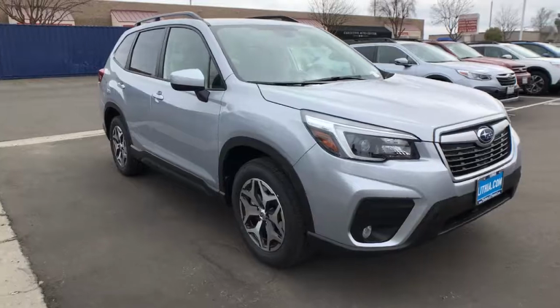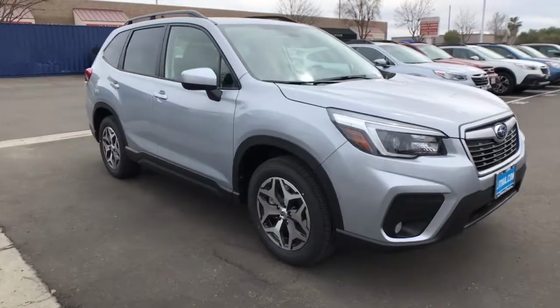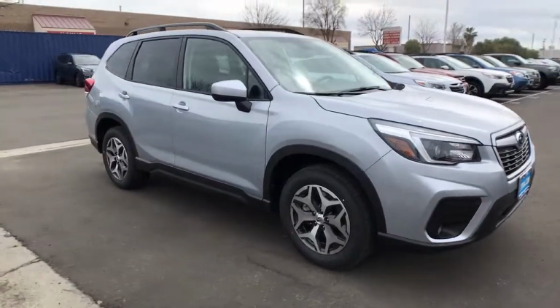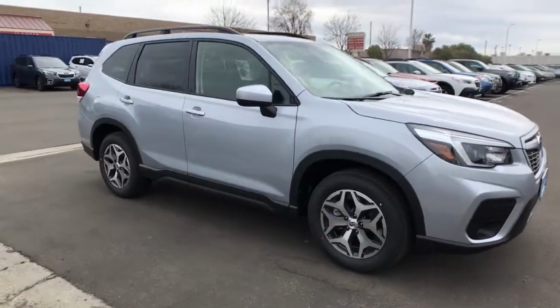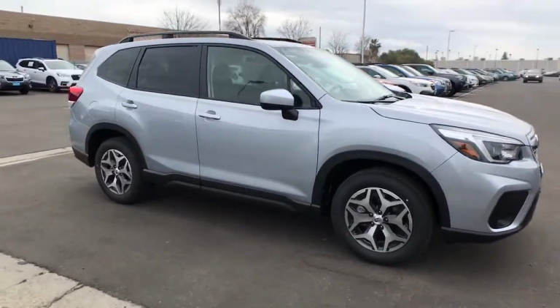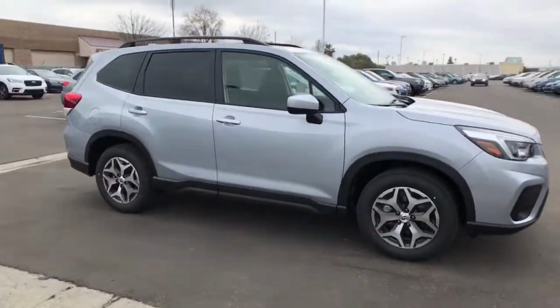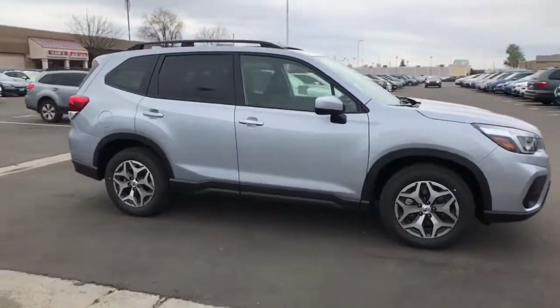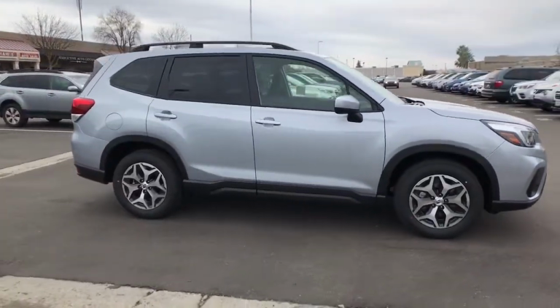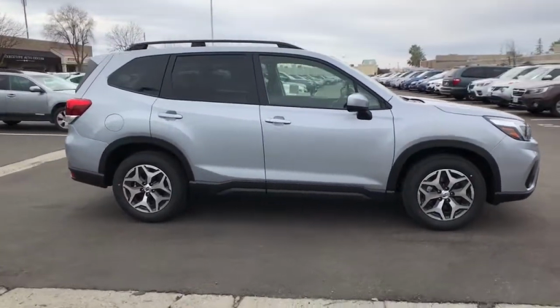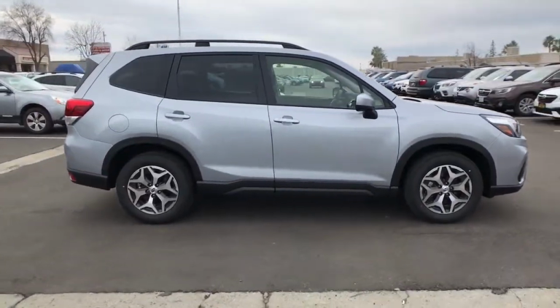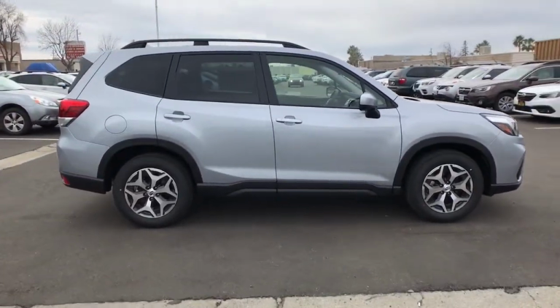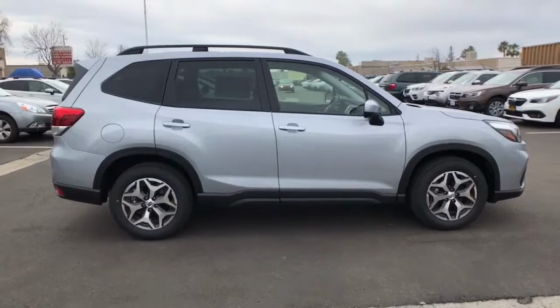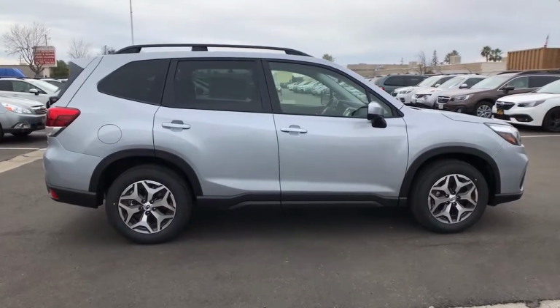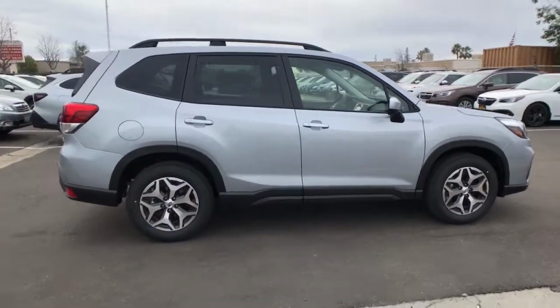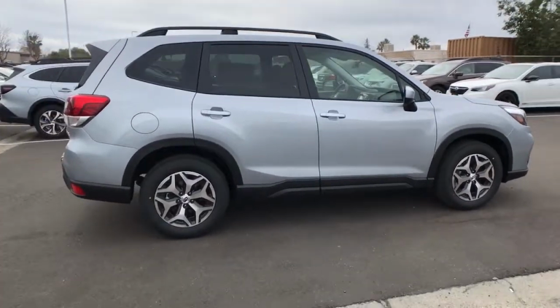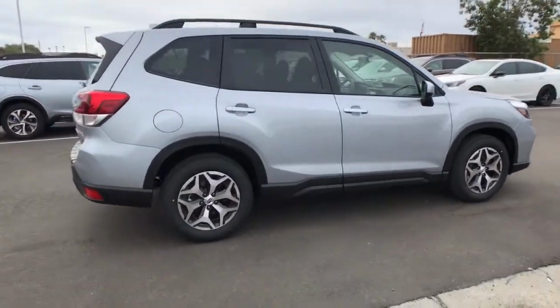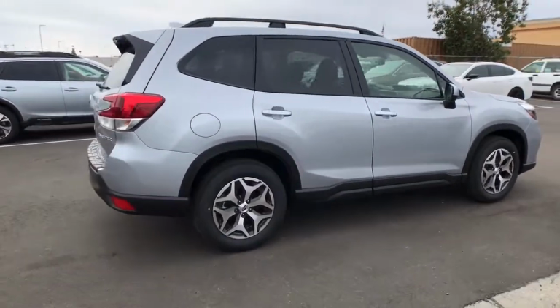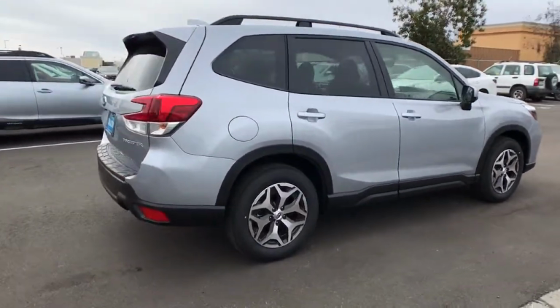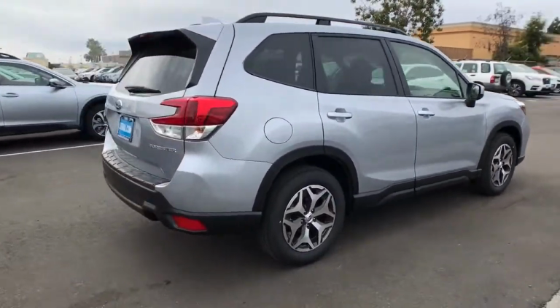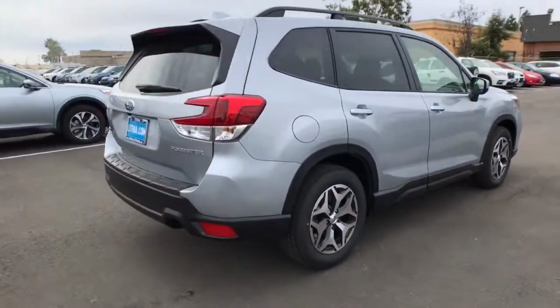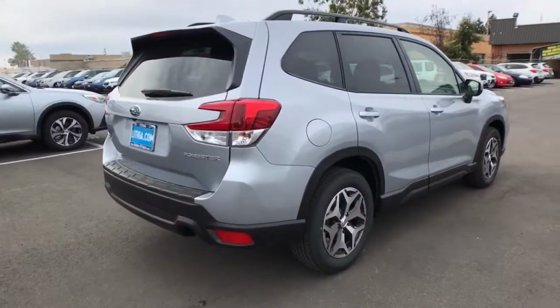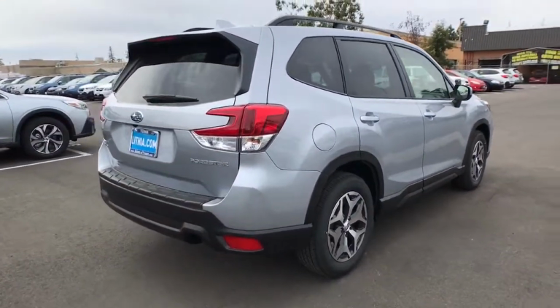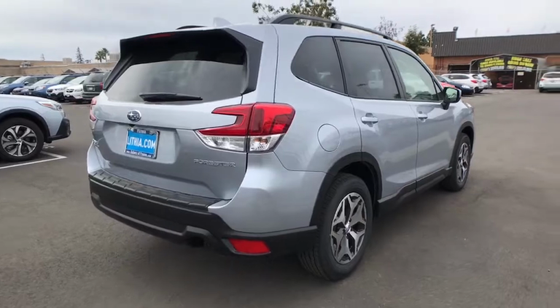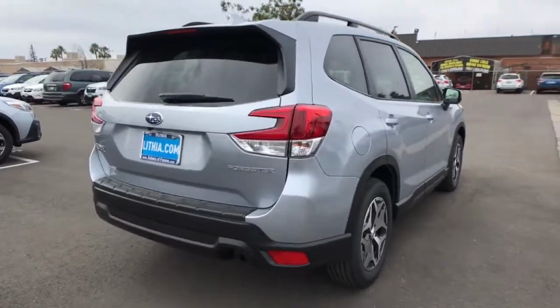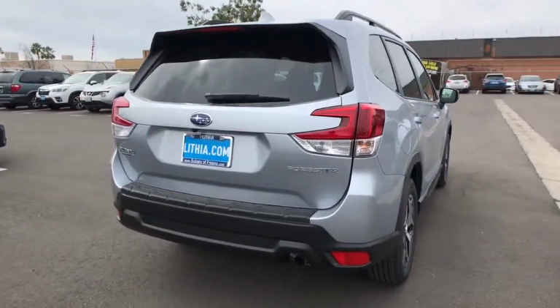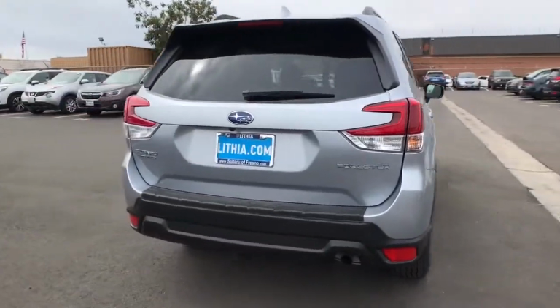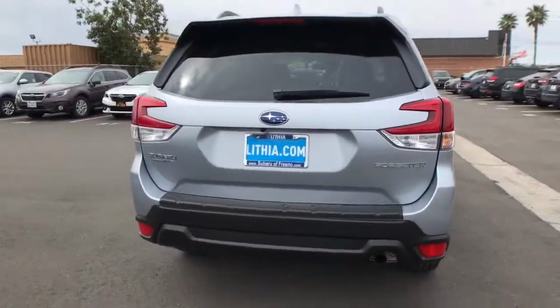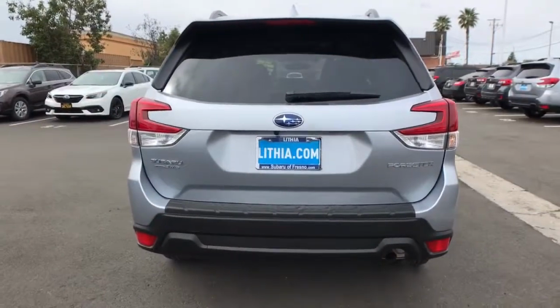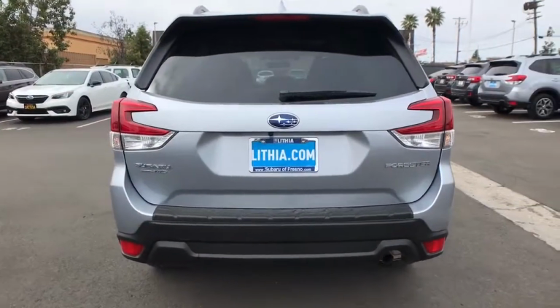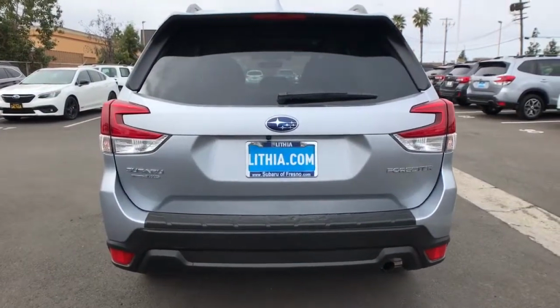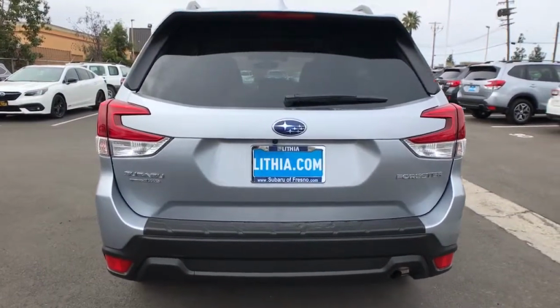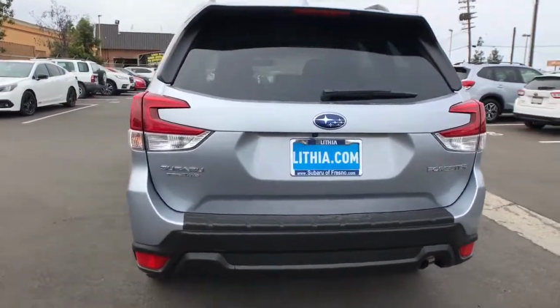Picture yourself in the 2021 Subaru Forester. This well-built Forester delivers confidence, comfort, and capability. Advanced safety tech, a smooth ride, and all-wheel drive position you for success on every journey.